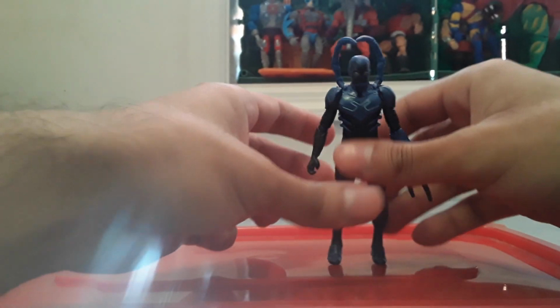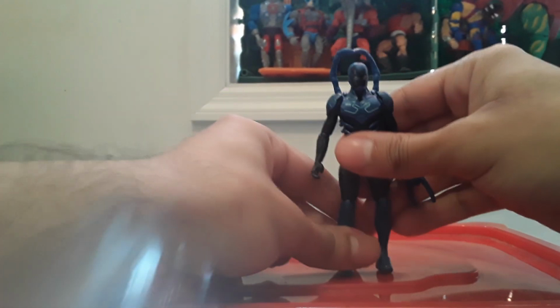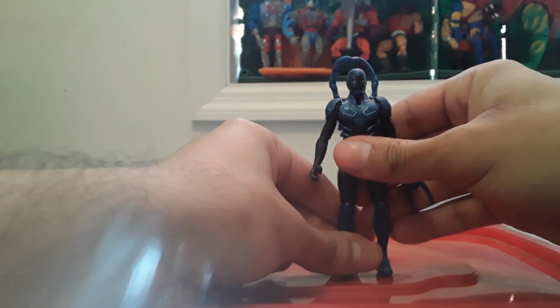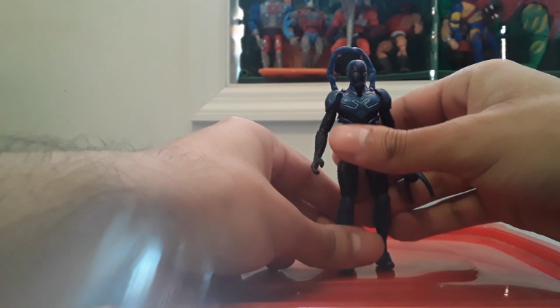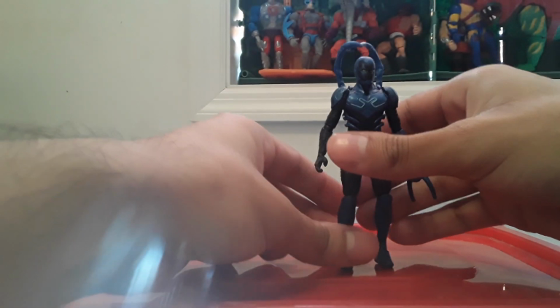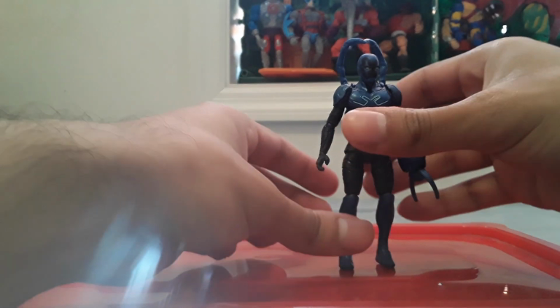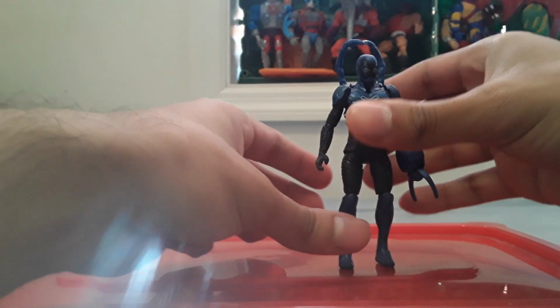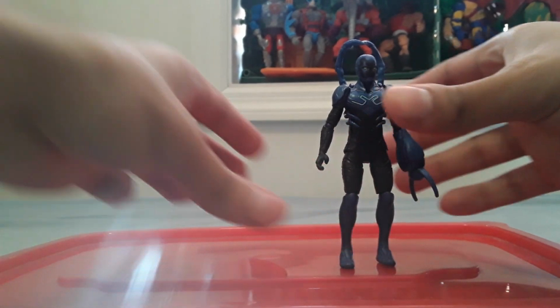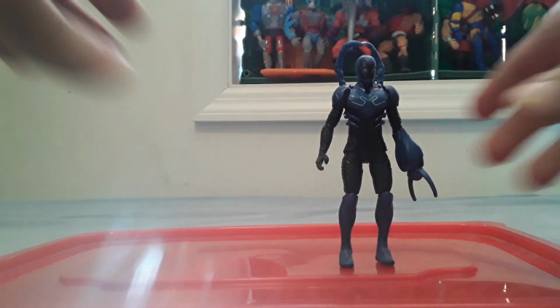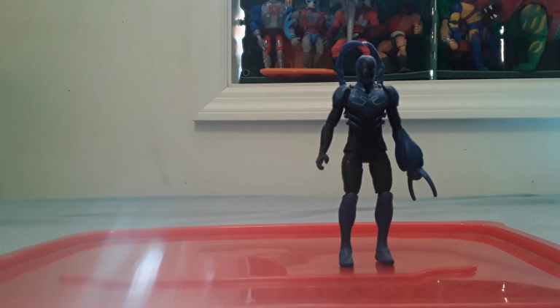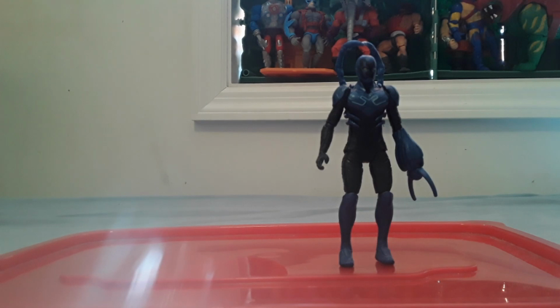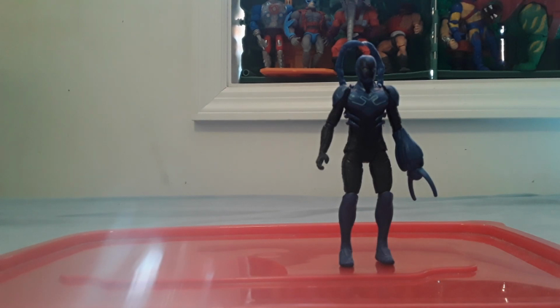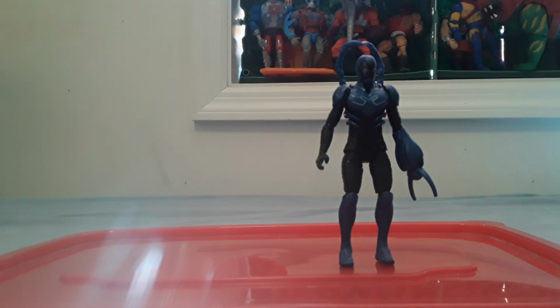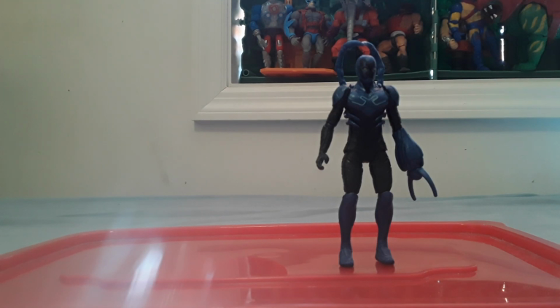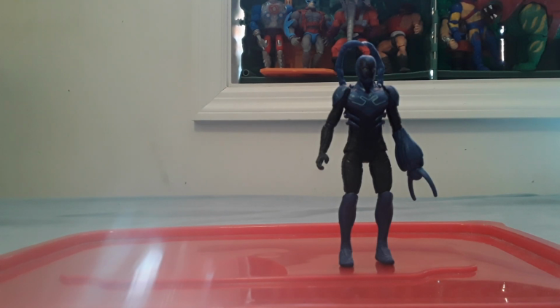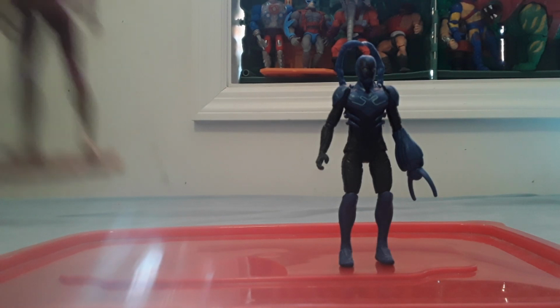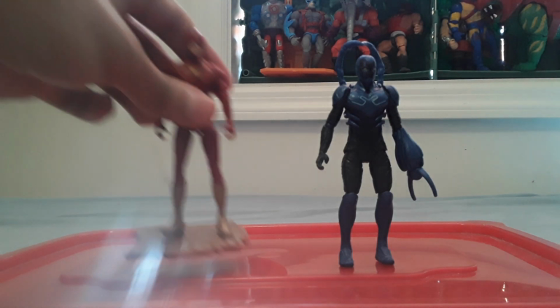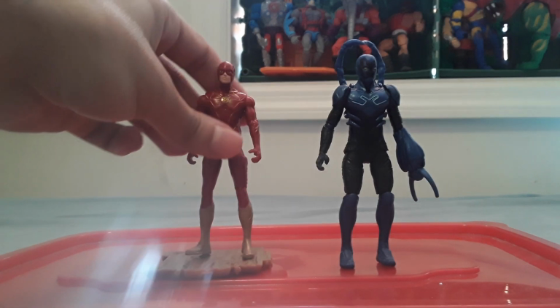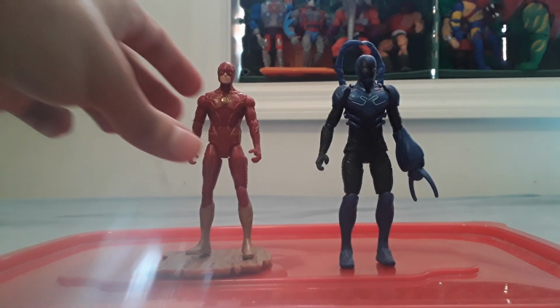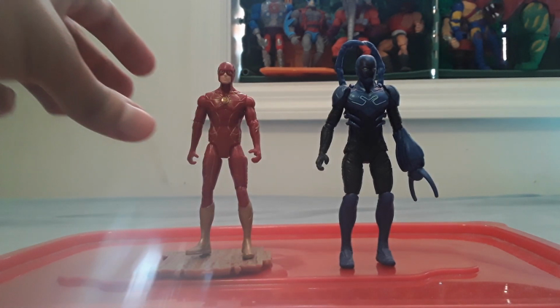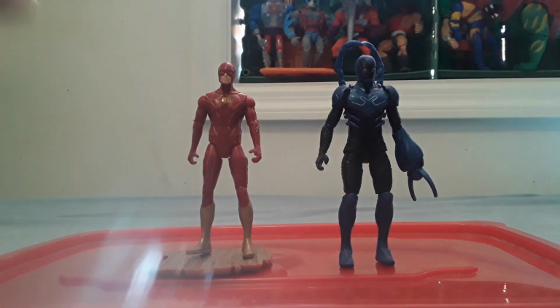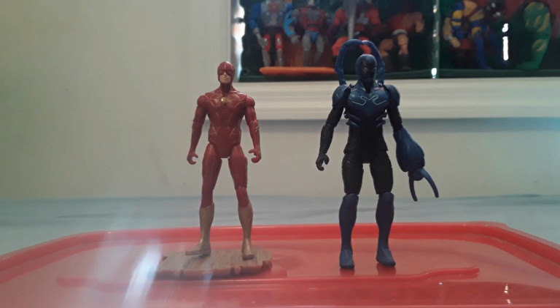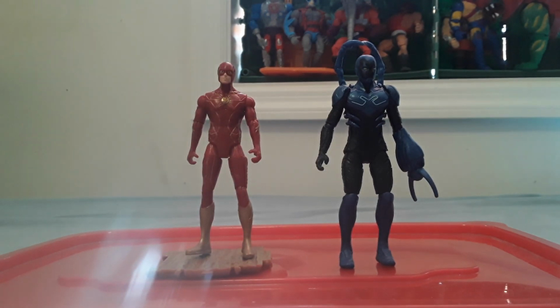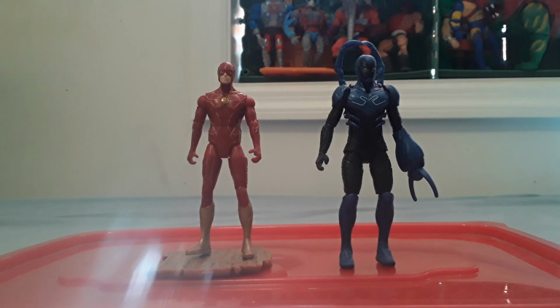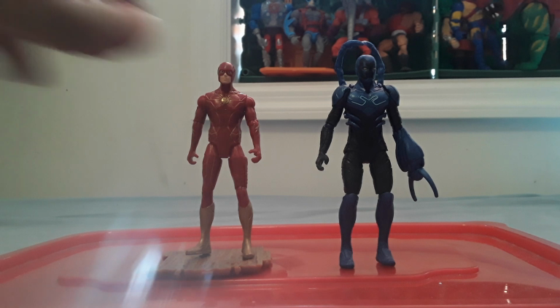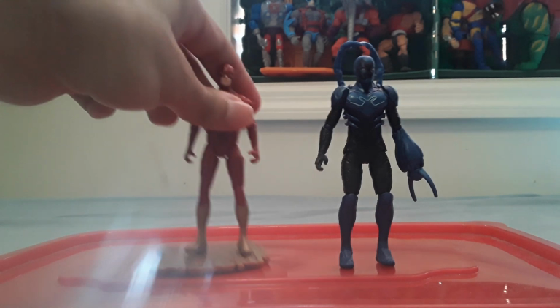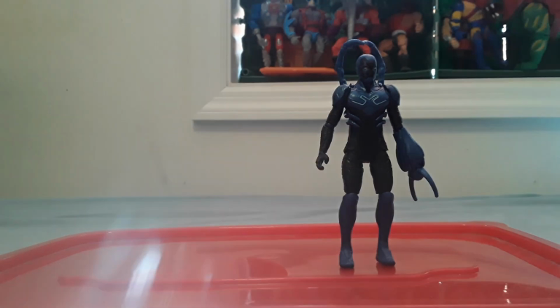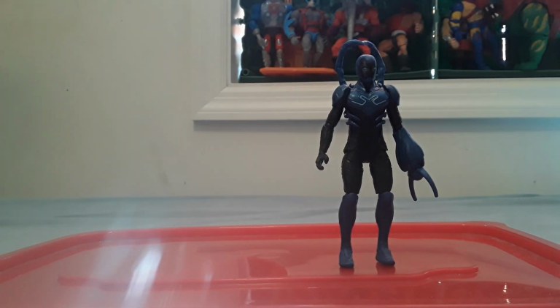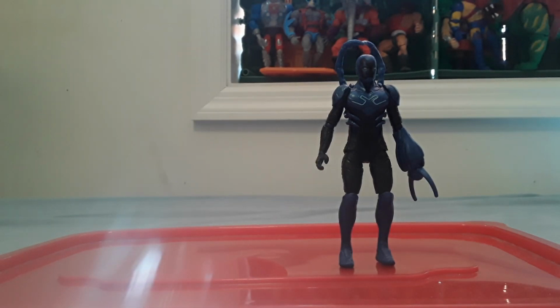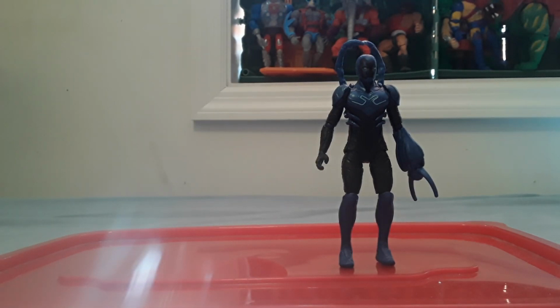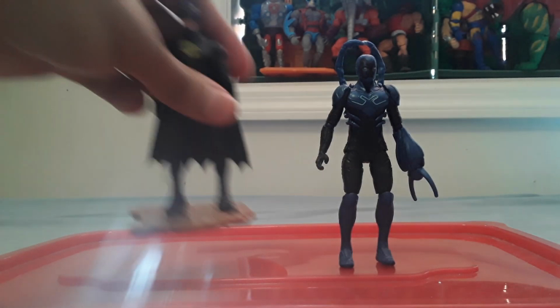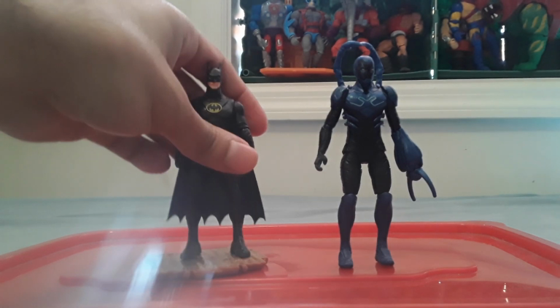As a comparison, here's him between the Spin Master flat movie Flash and Spin Master Michael Keaton Batman.